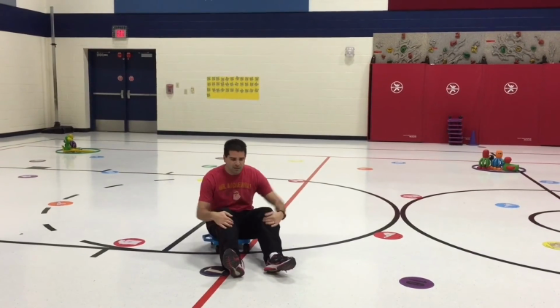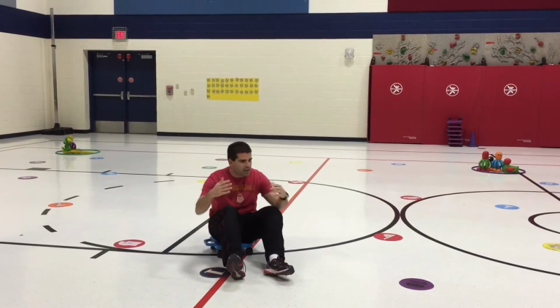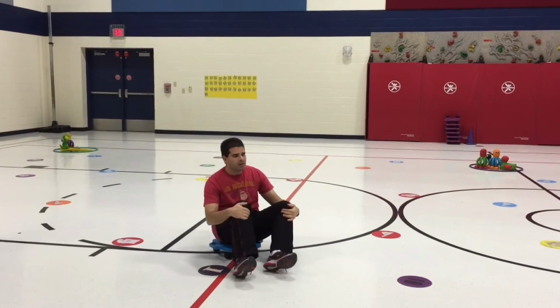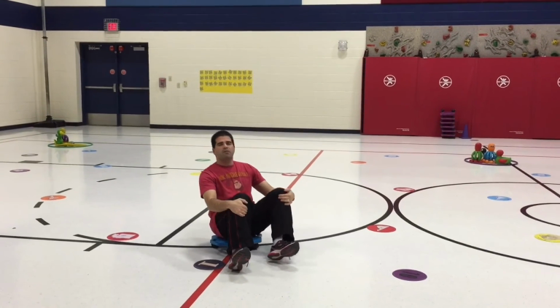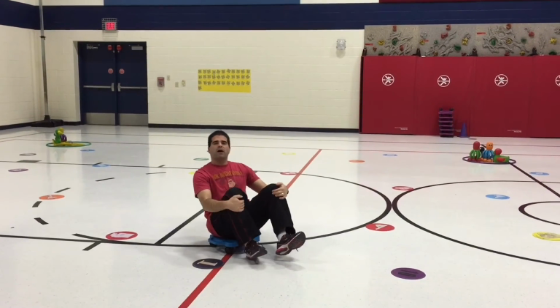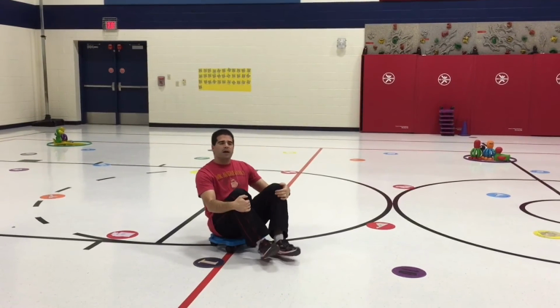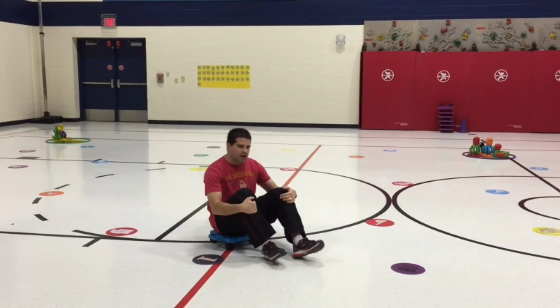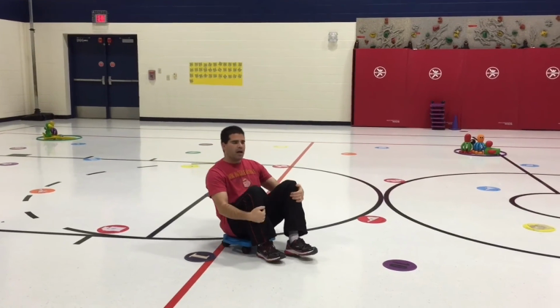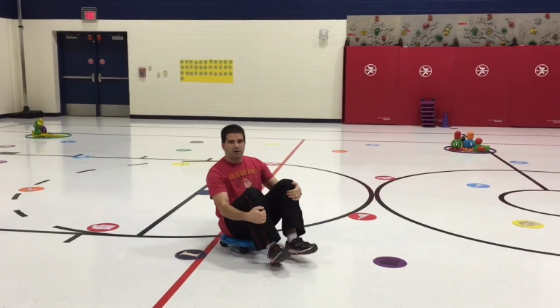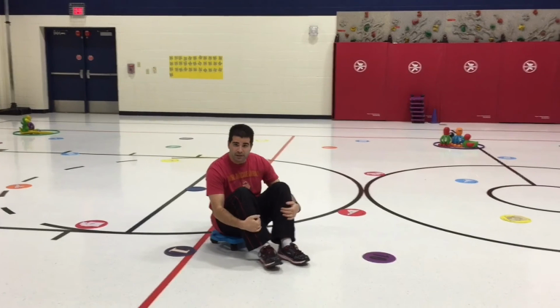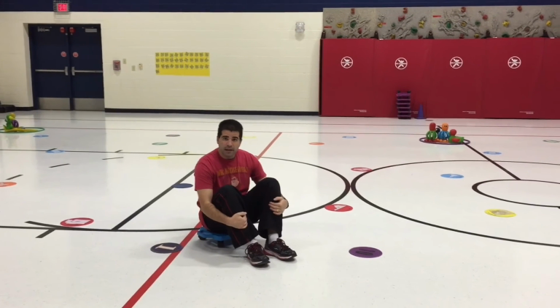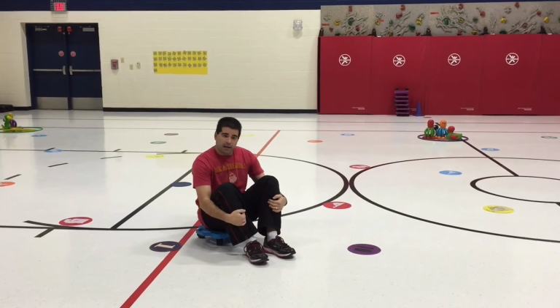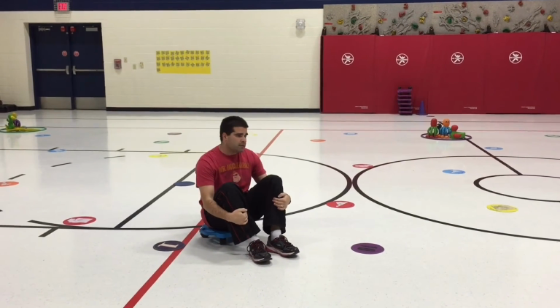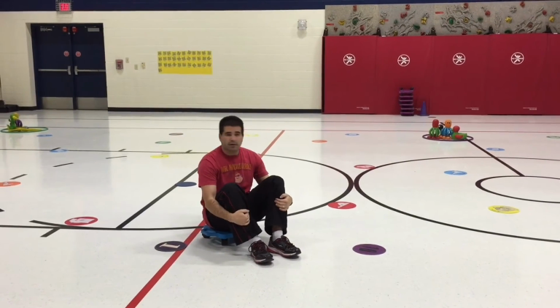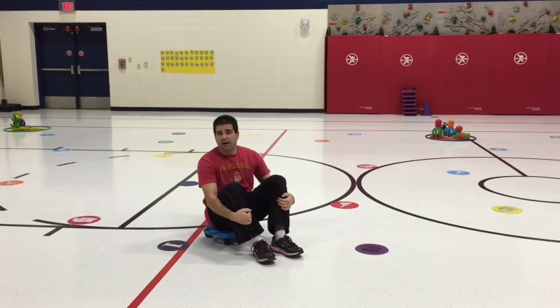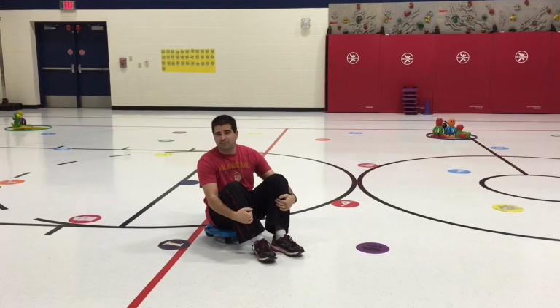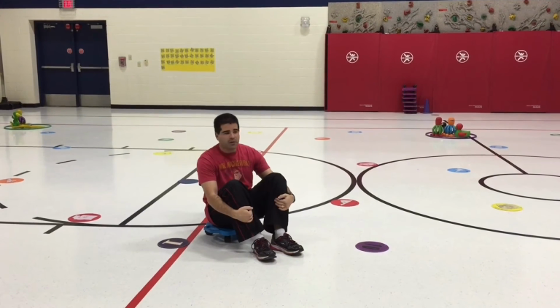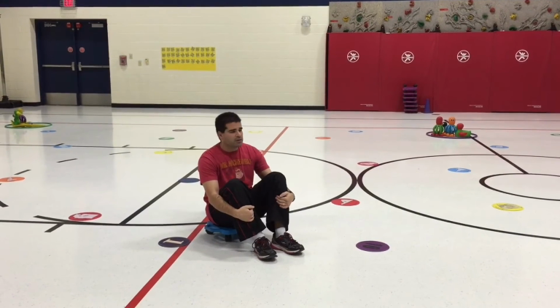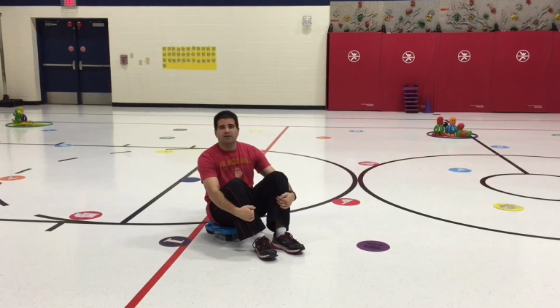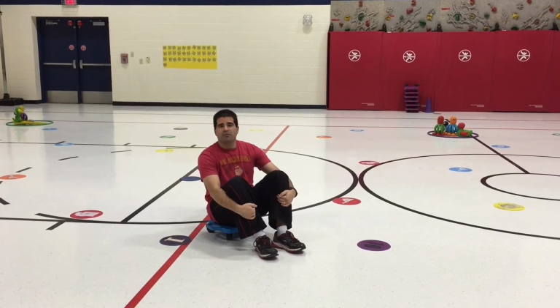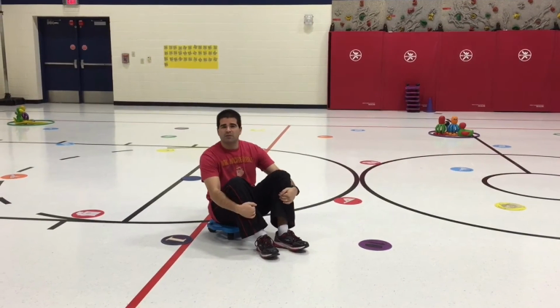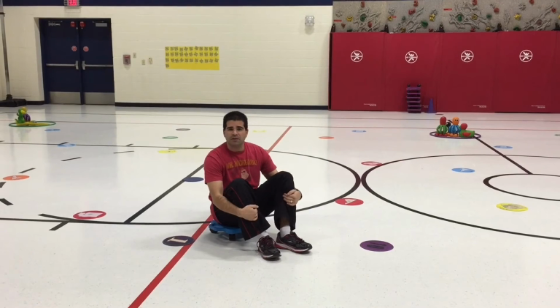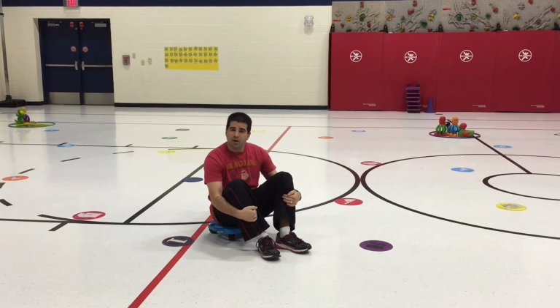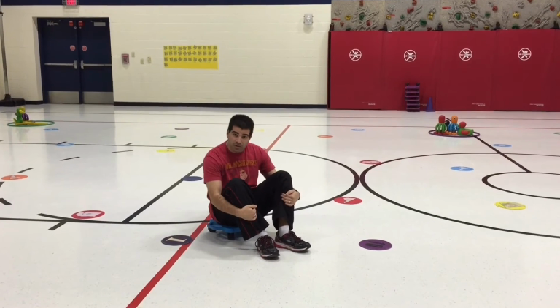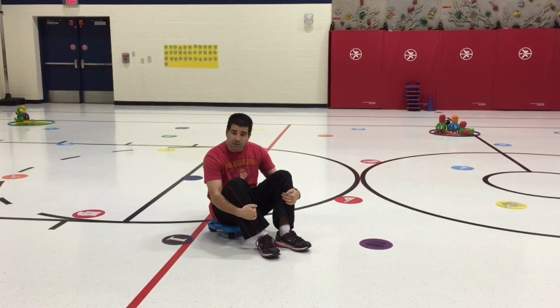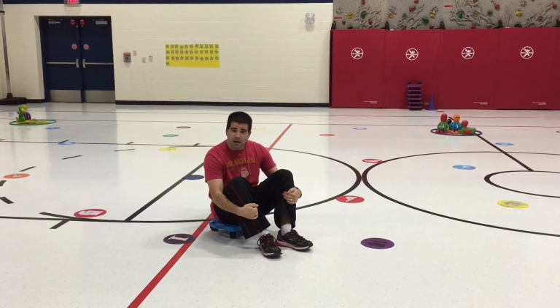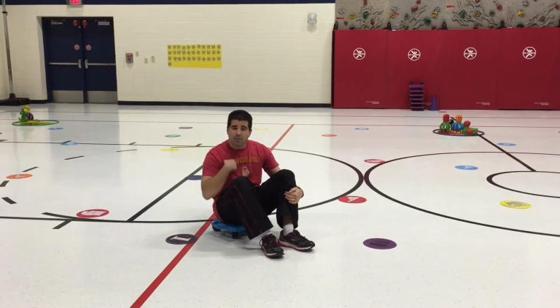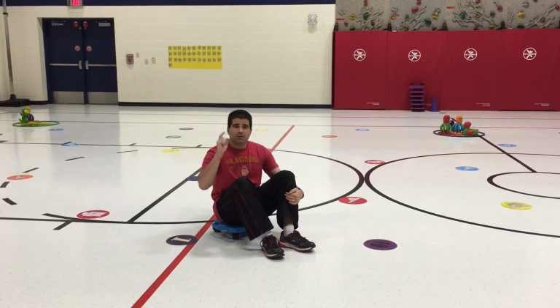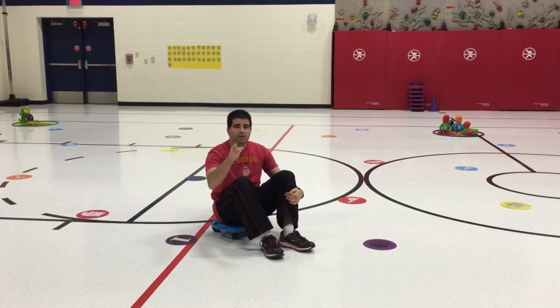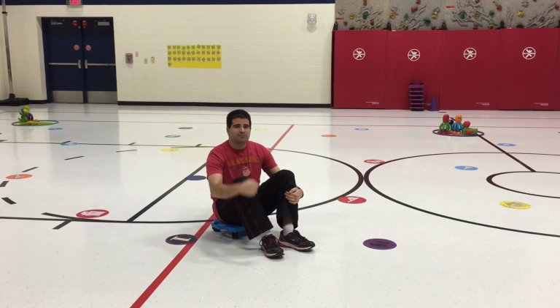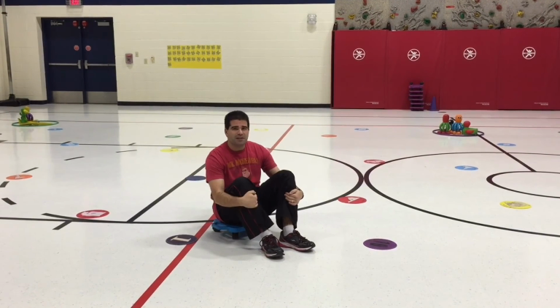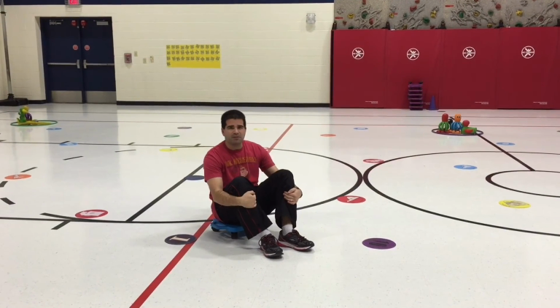We just let them go. Every once in a while we stop, find out who has the most critters, and then start another round. Our students have really seemed to enjoy this one. I hope yours do as well. I'm Coach Pearl reminding you to keep on moving.